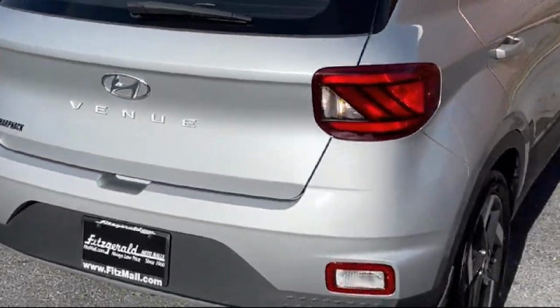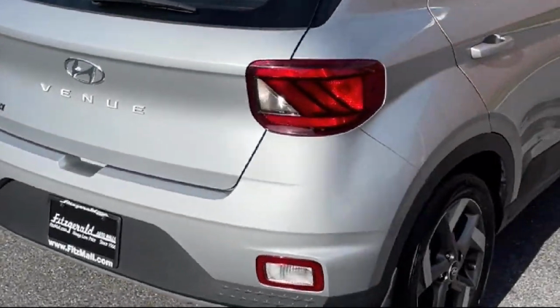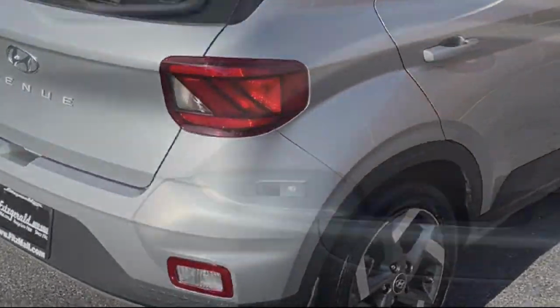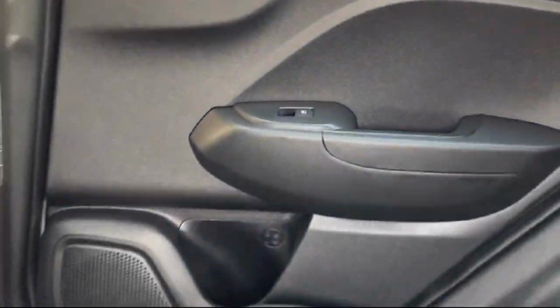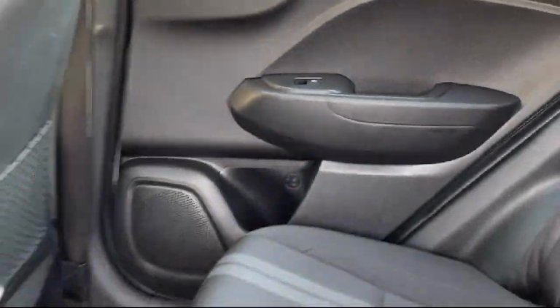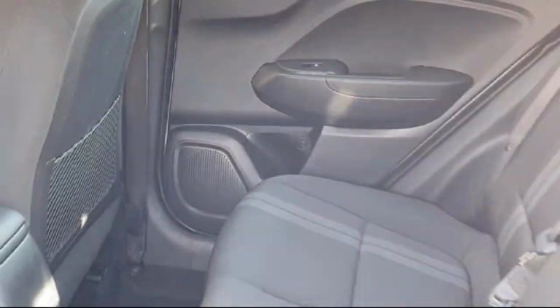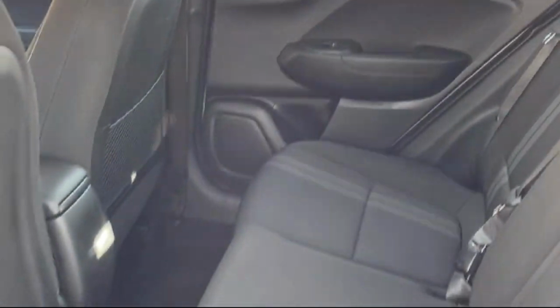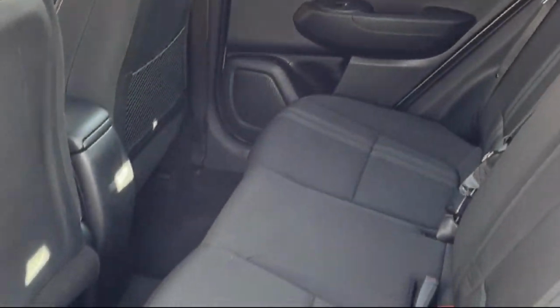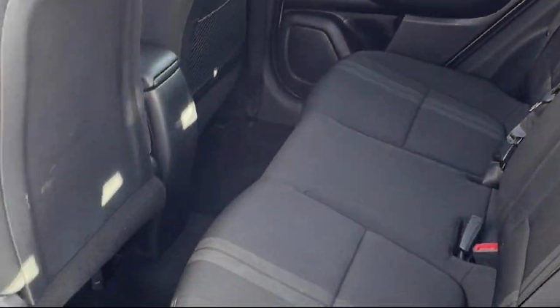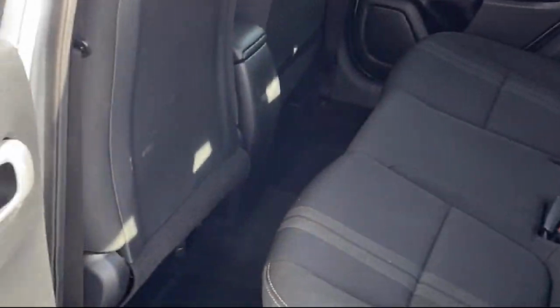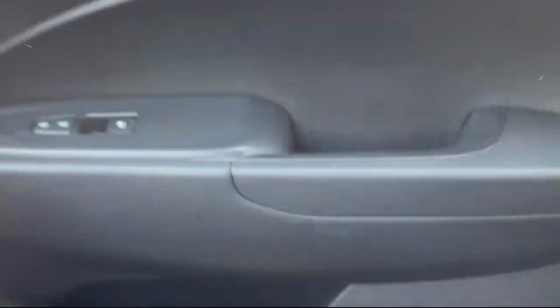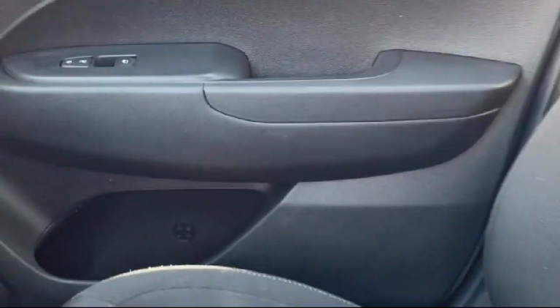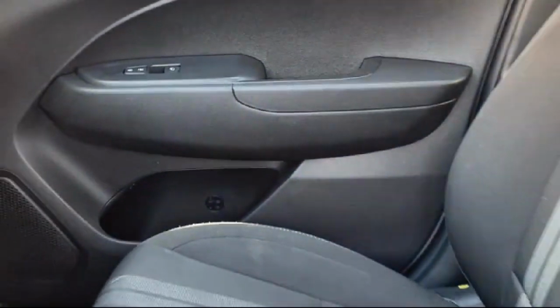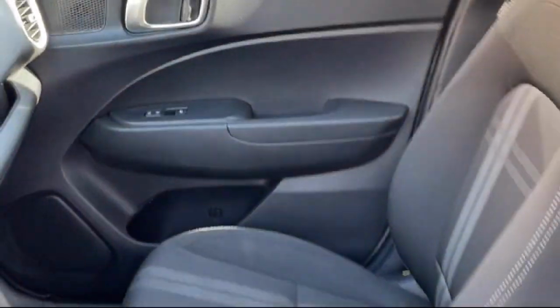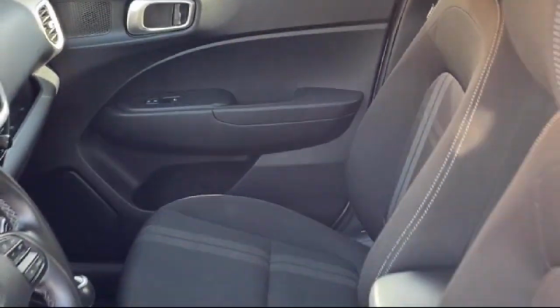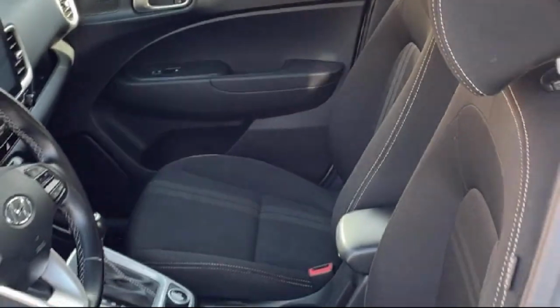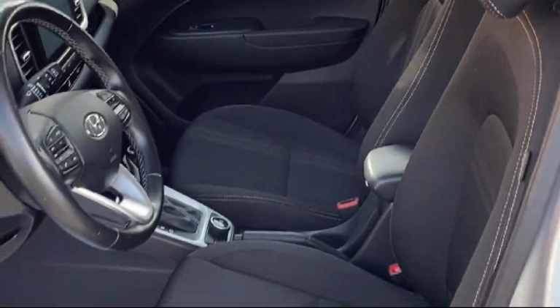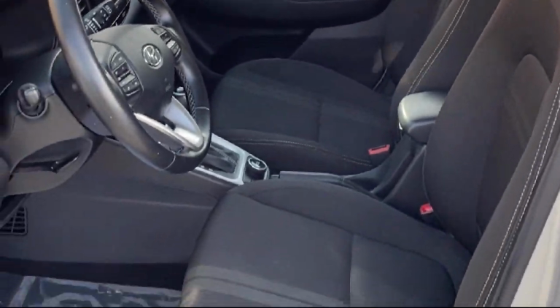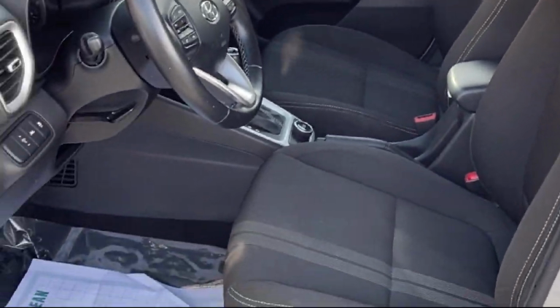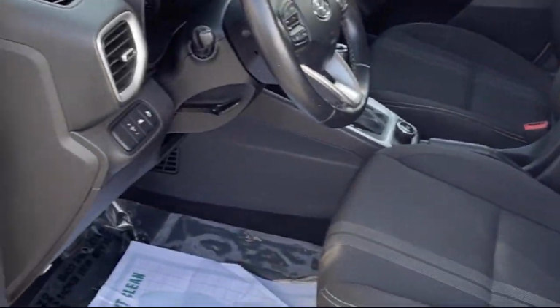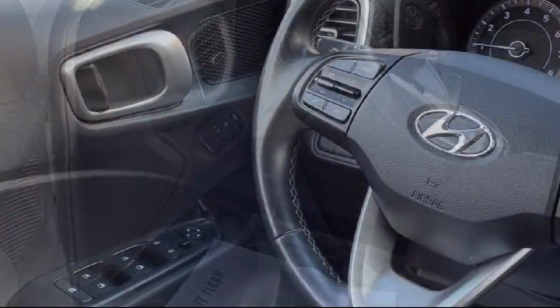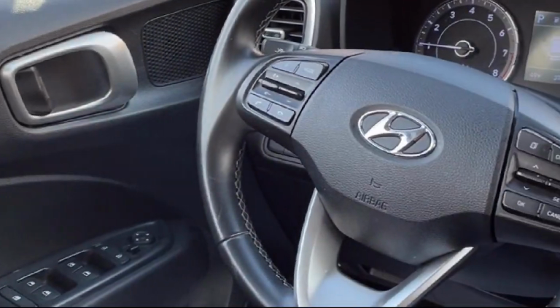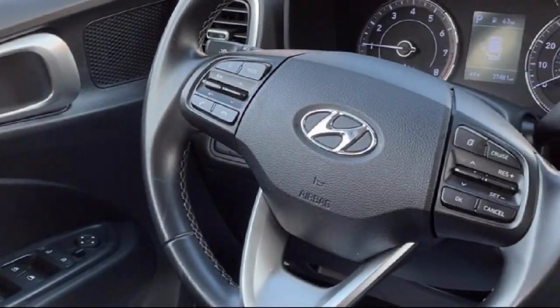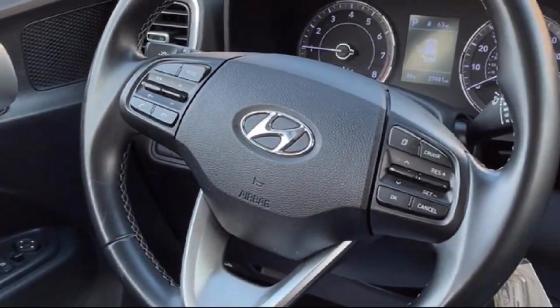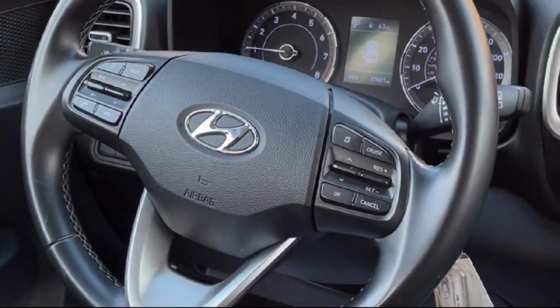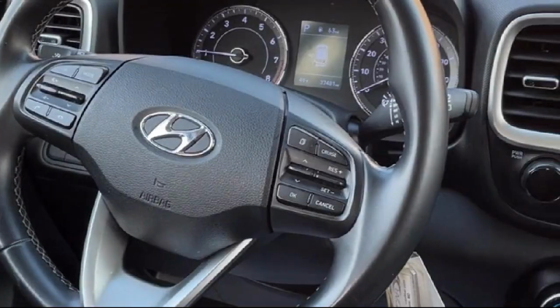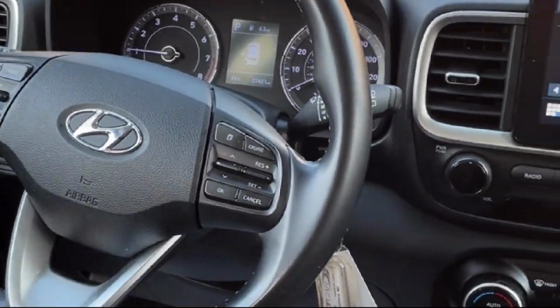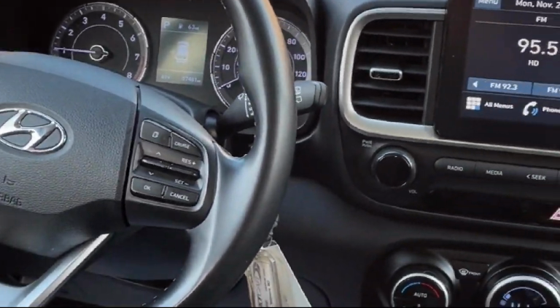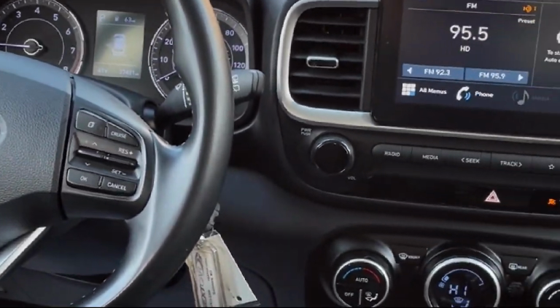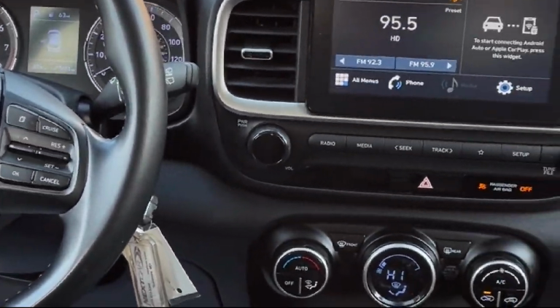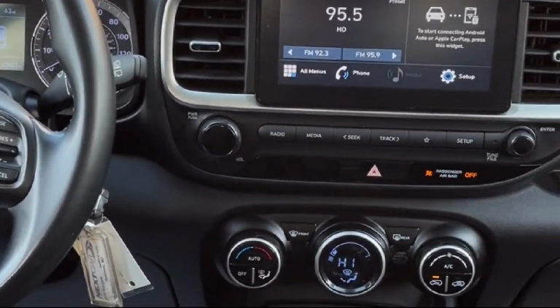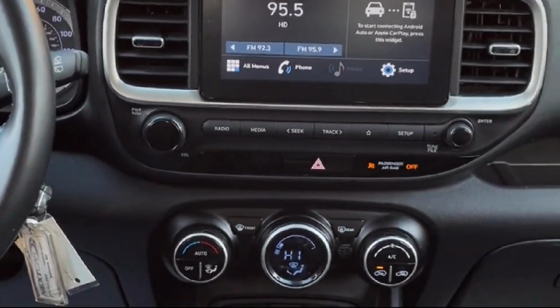Every Fitzway used vehicle we sell gets the Fitzway Checkout. It's a comprehensive inspection by our highly skilled technicians, and we'll provide you a copy of the inspection report and a Carfax vehicle history report, so you'll know as much about the vehicle as we do.